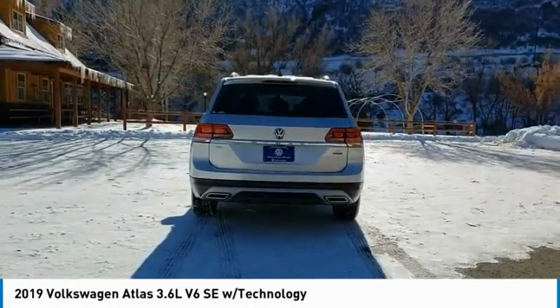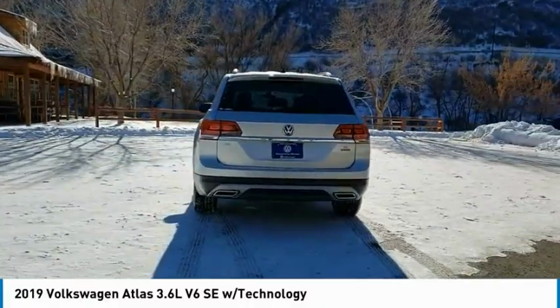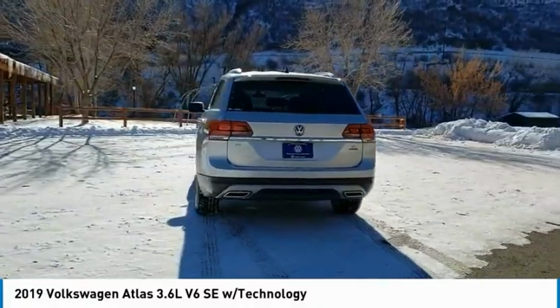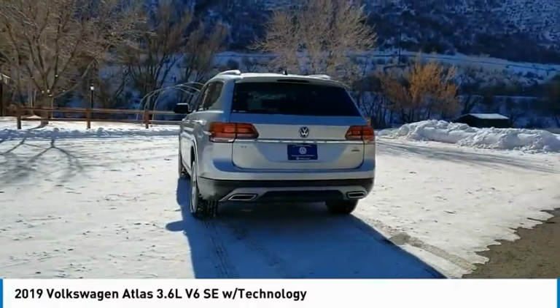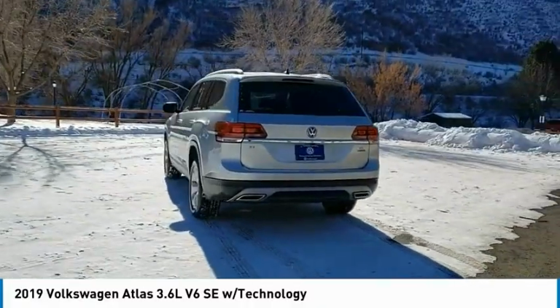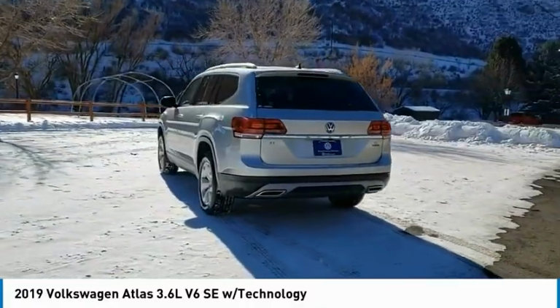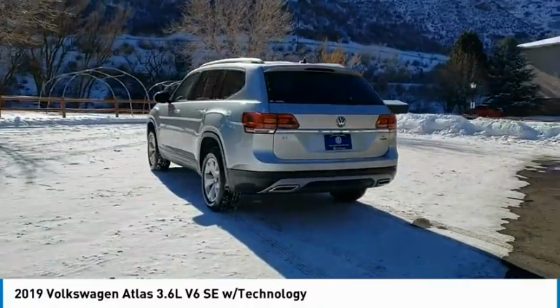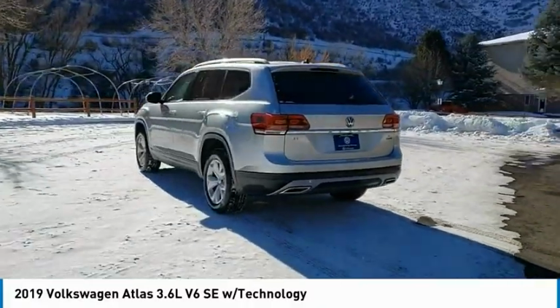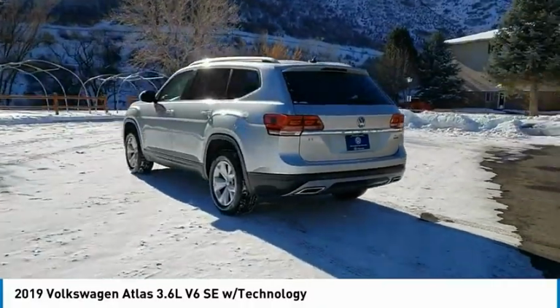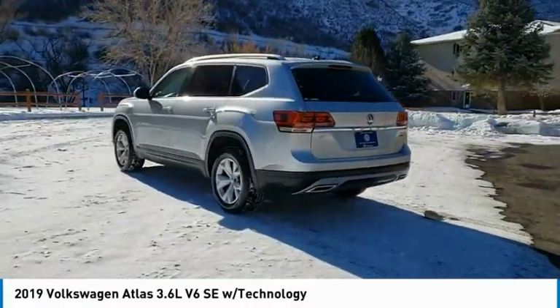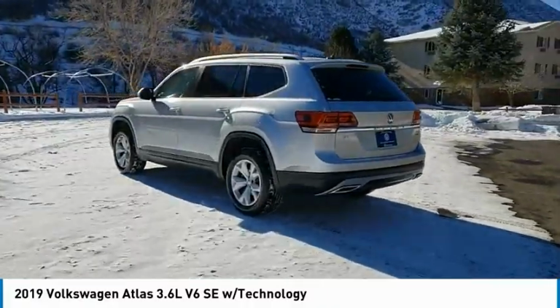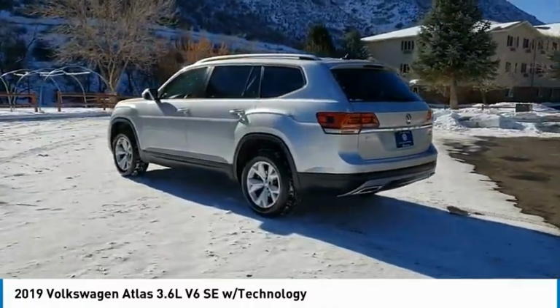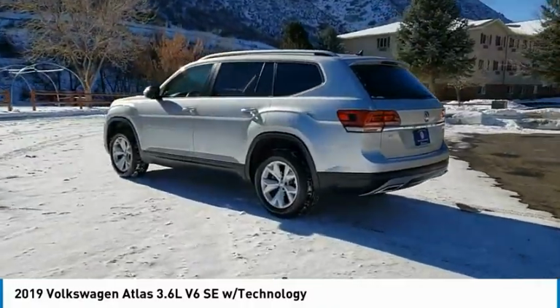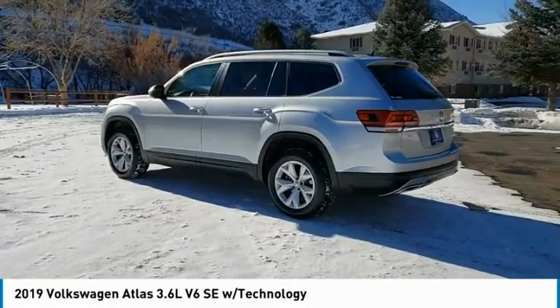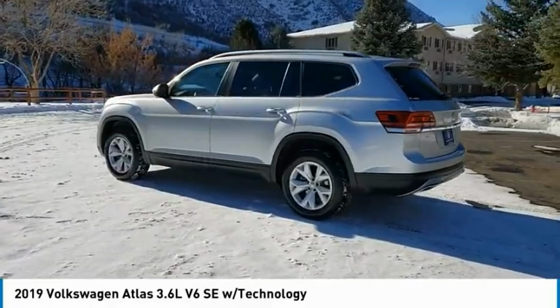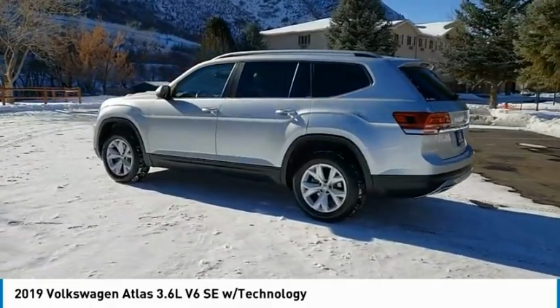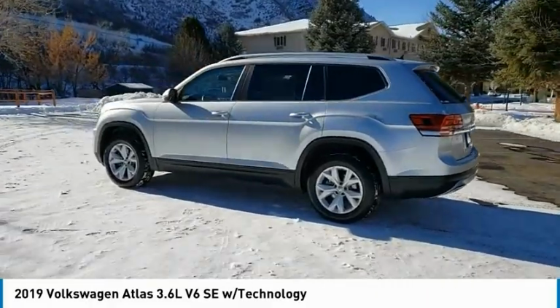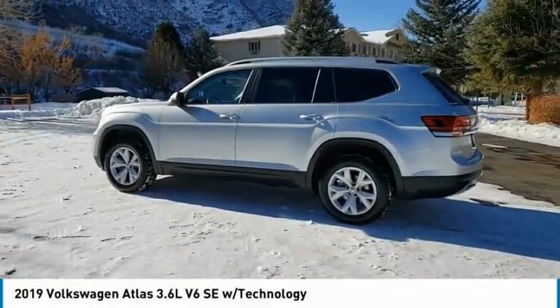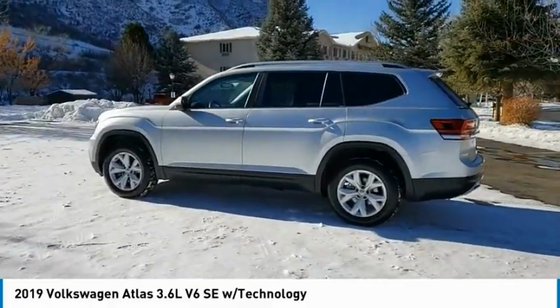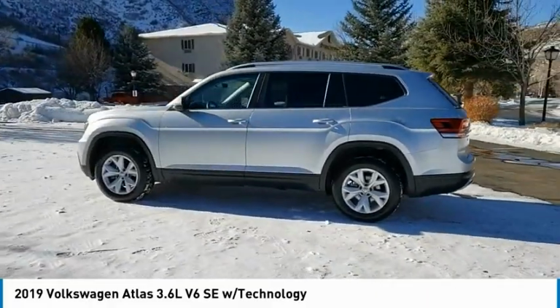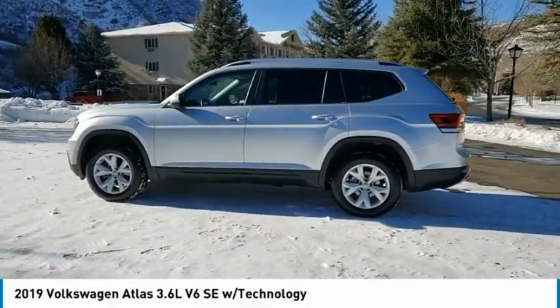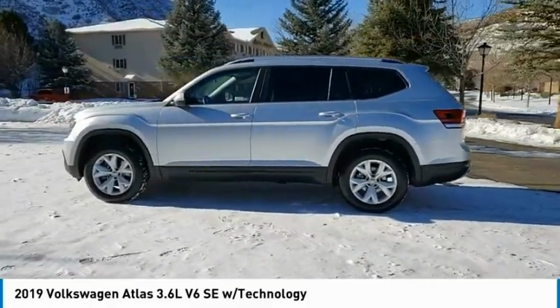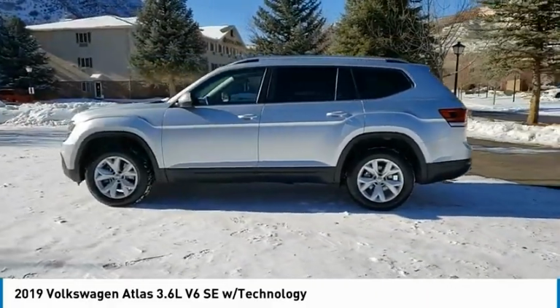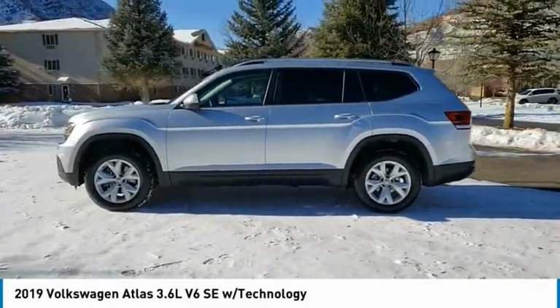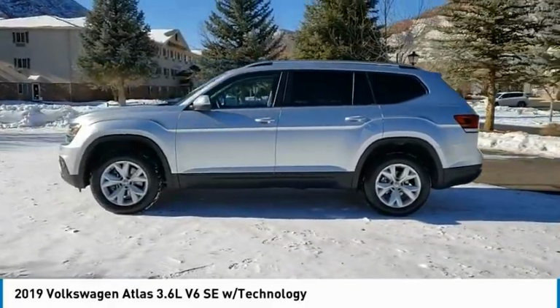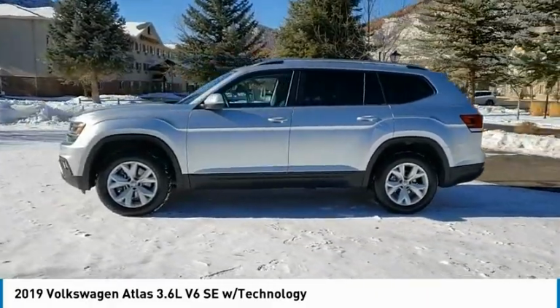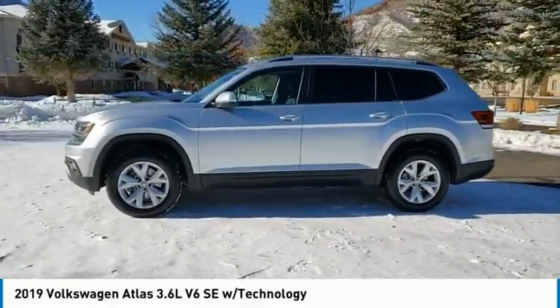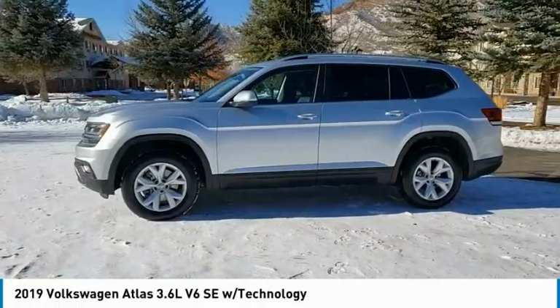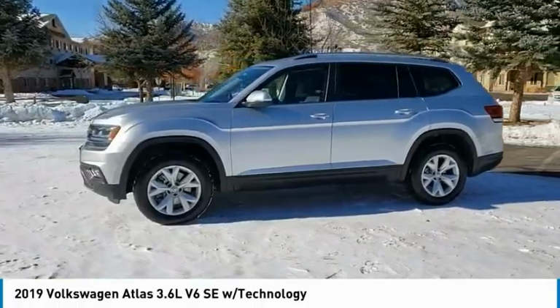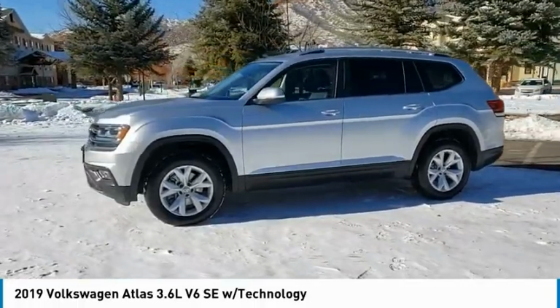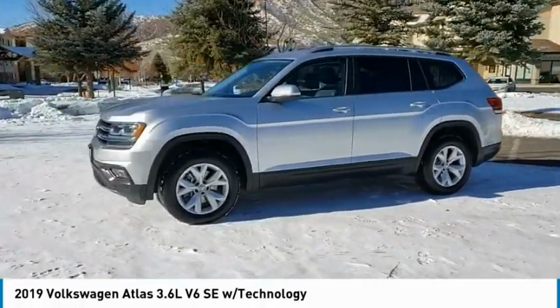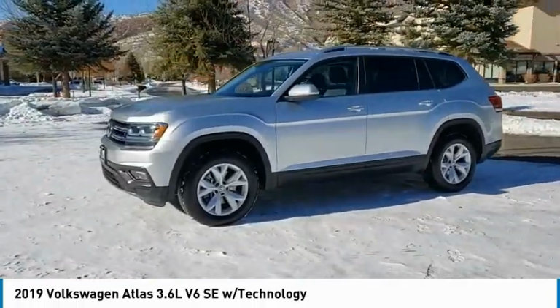Tire pressure monitor, blind spot monitor, all-wheel drive, heated mirrors, aluminum wheels, rear spoiler, remote engine start, power lift gate, brake assist, traction control.